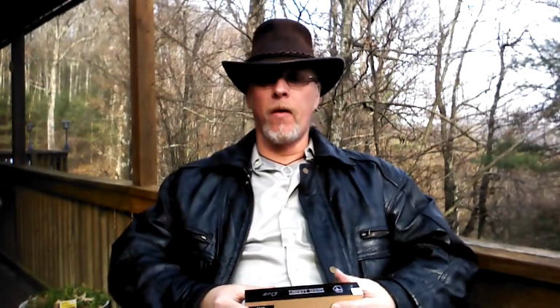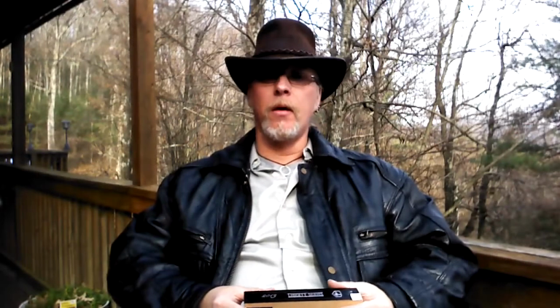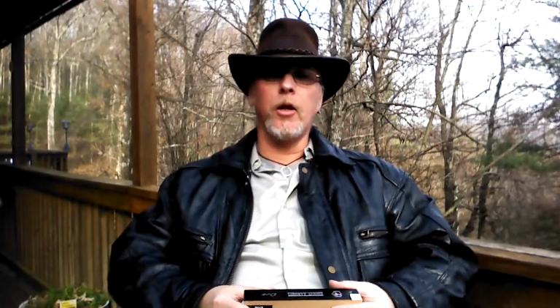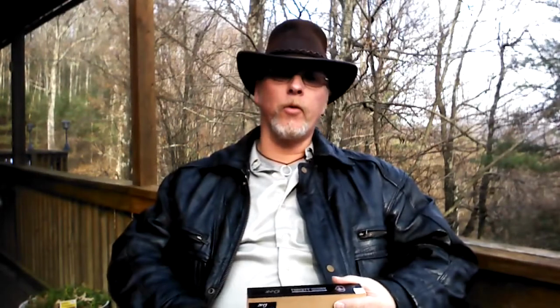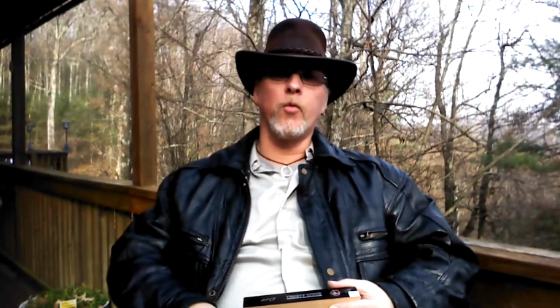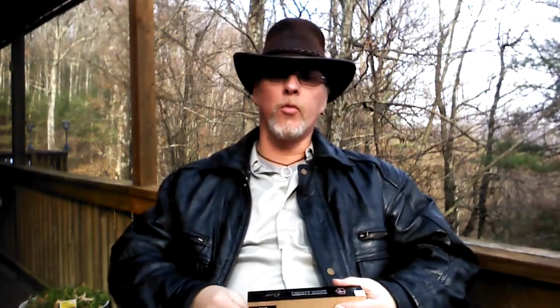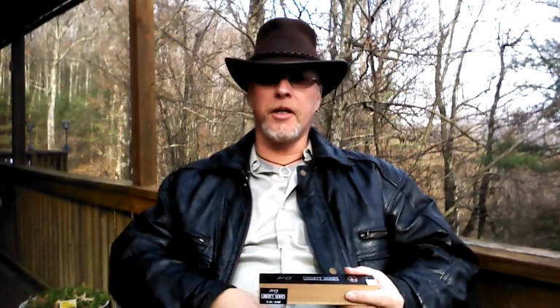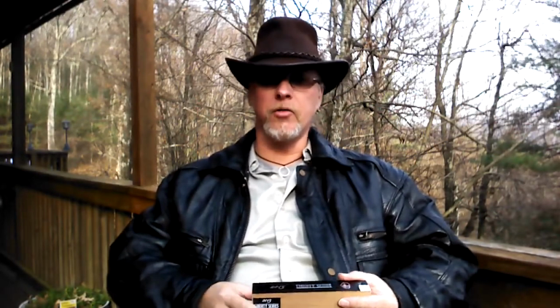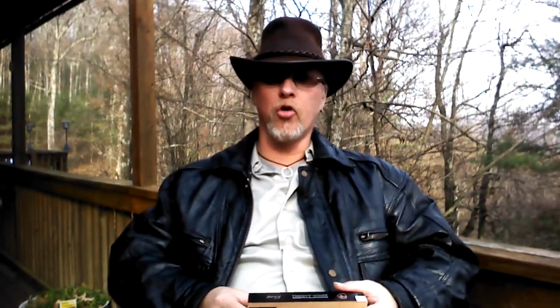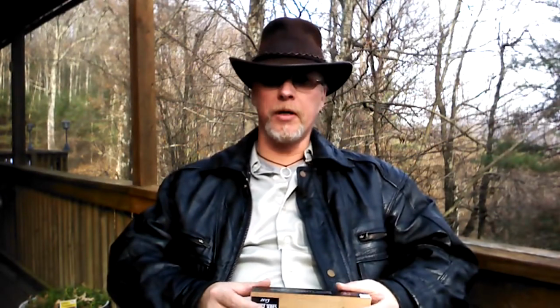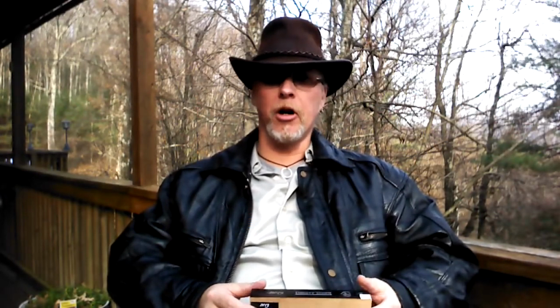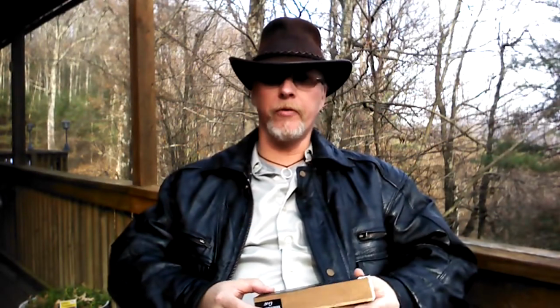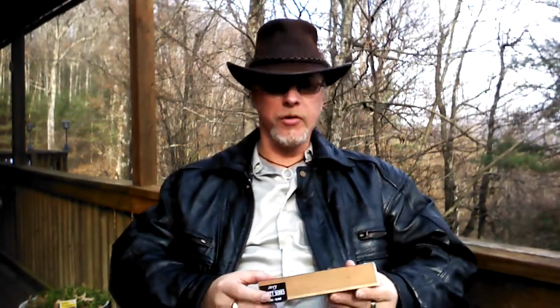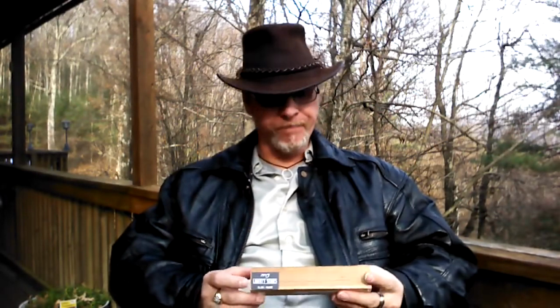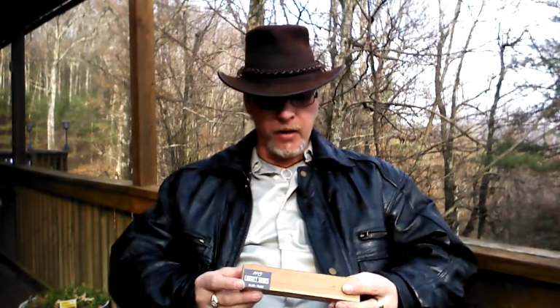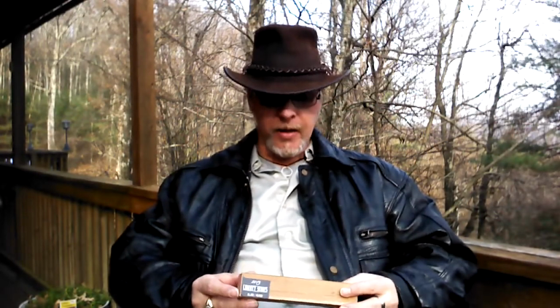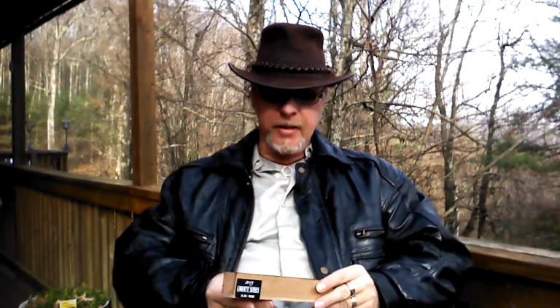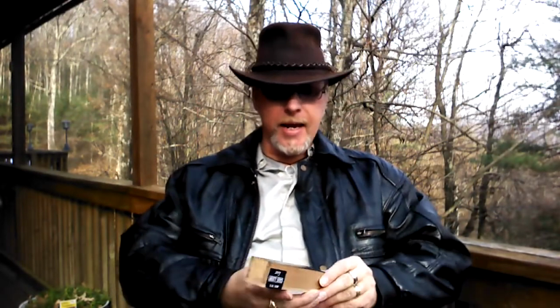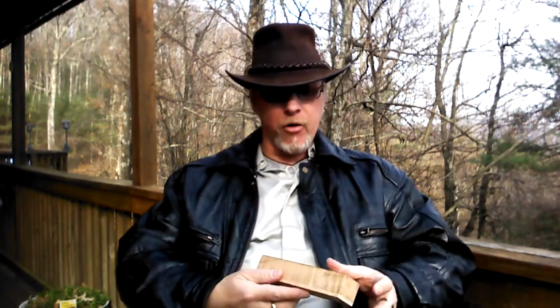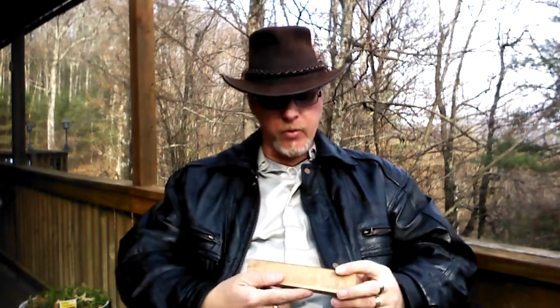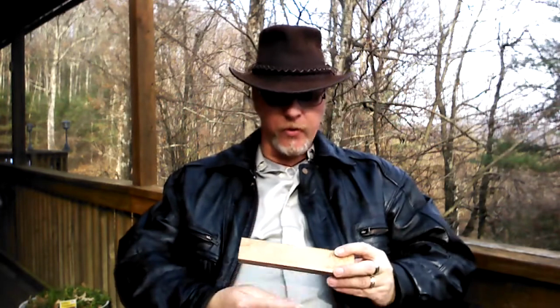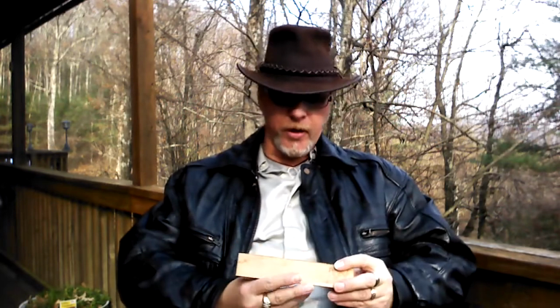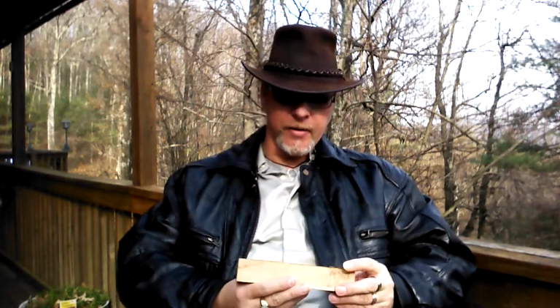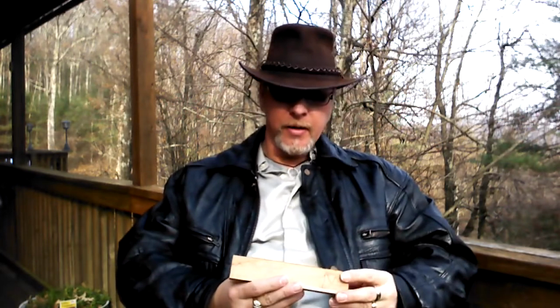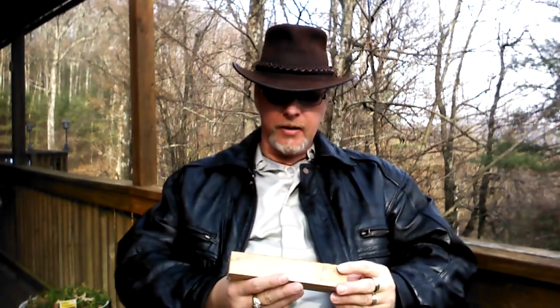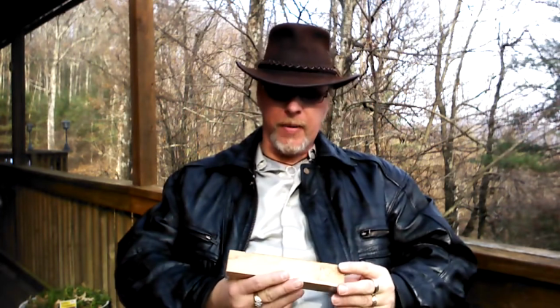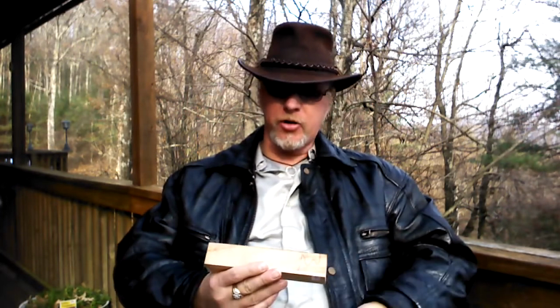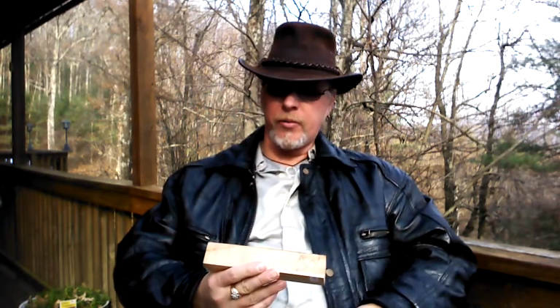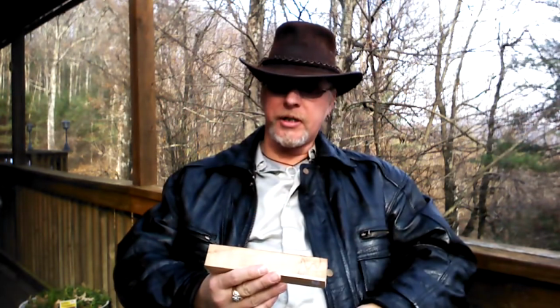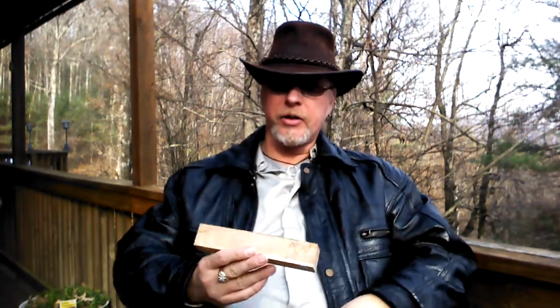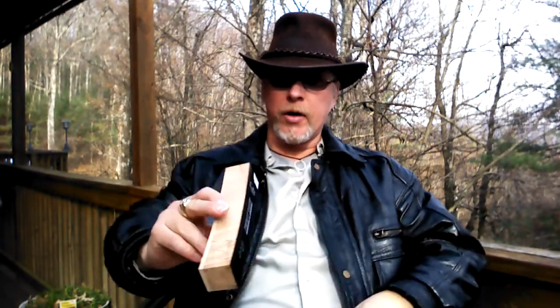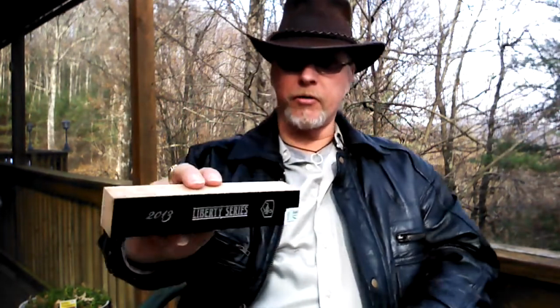Hello everyone and welcome once again to Scorpion Cigar Reviews. Today I will be reviewing the Camacho Liberty Series 2013.